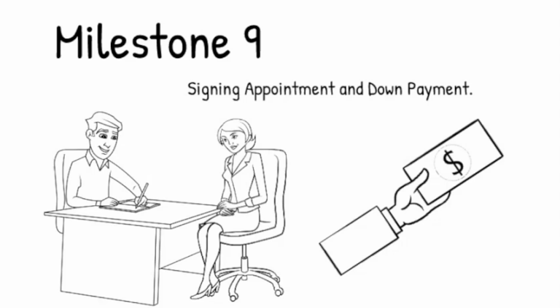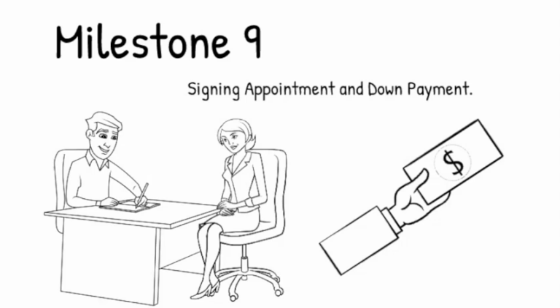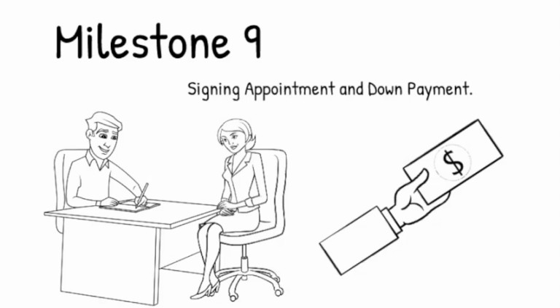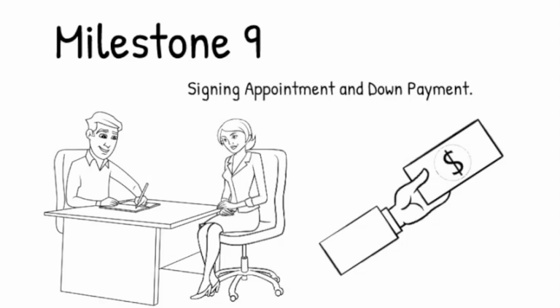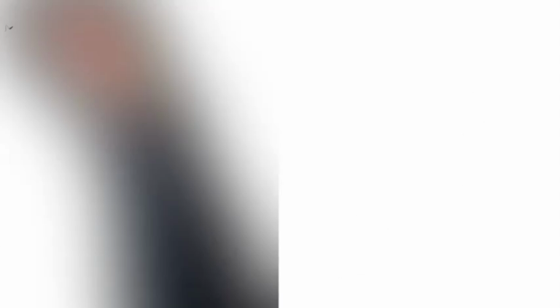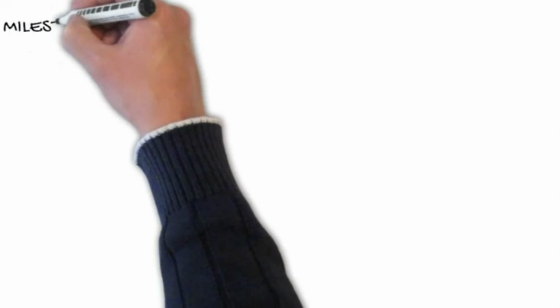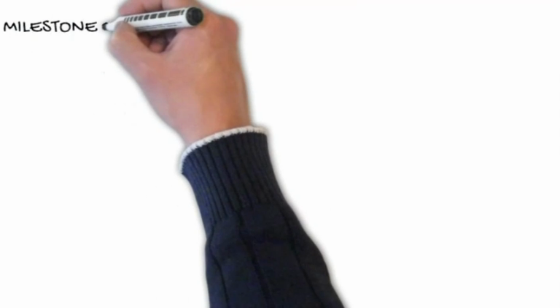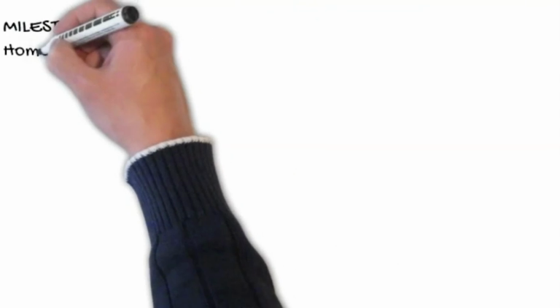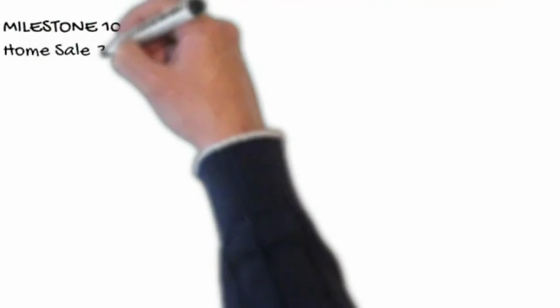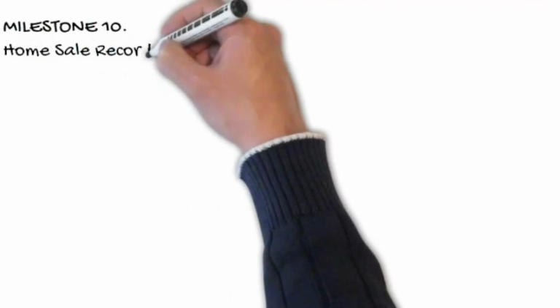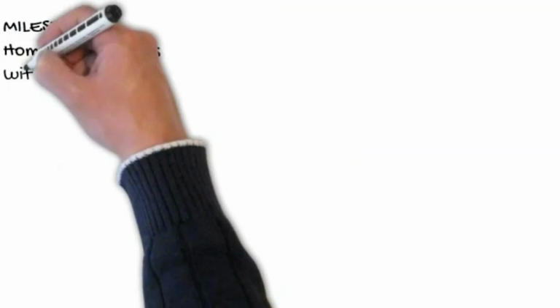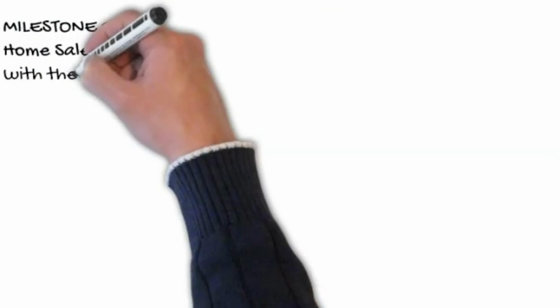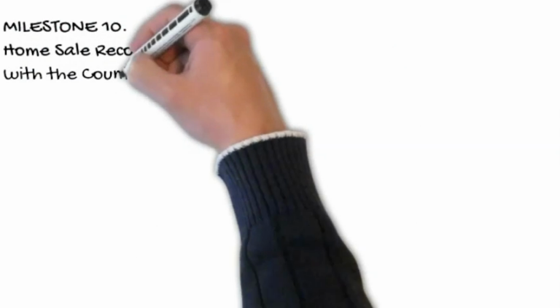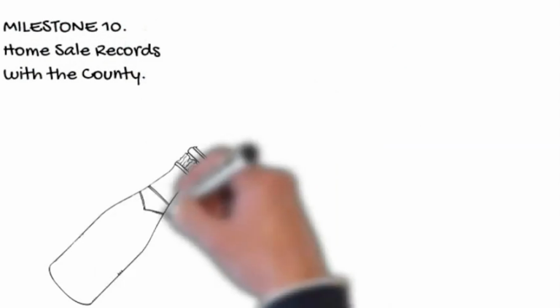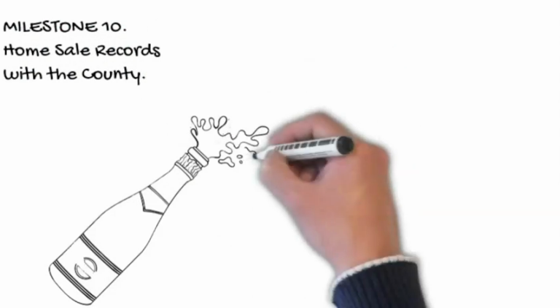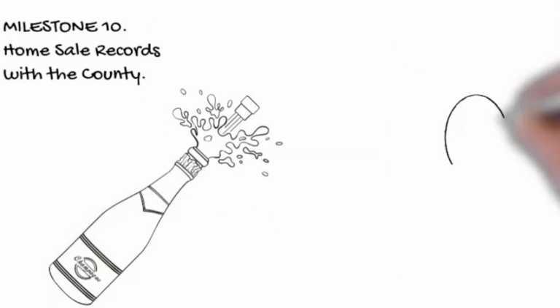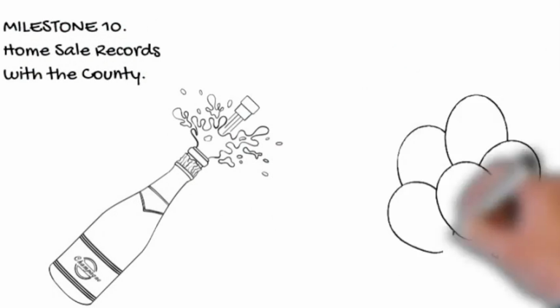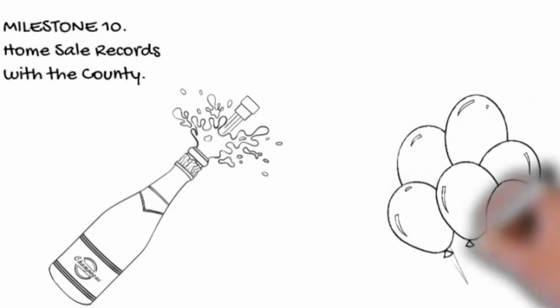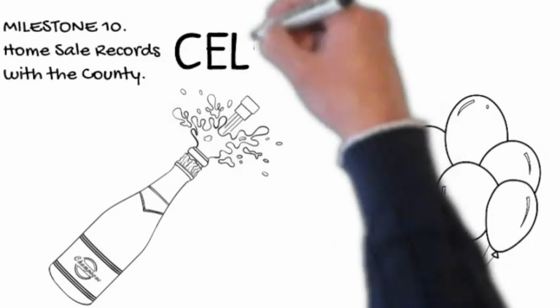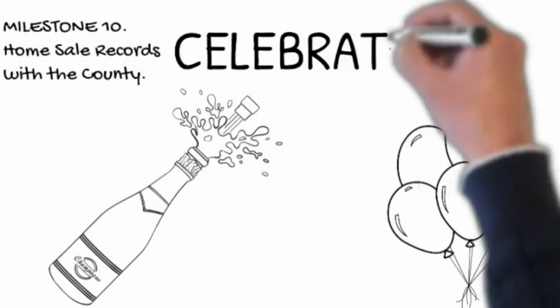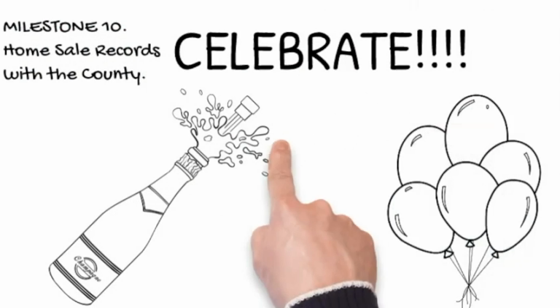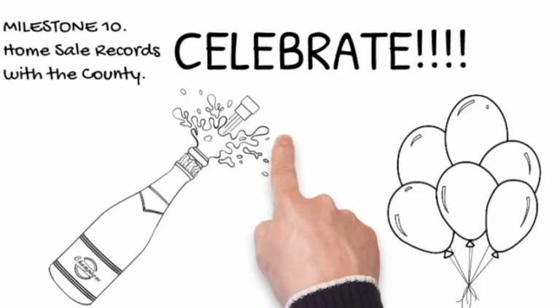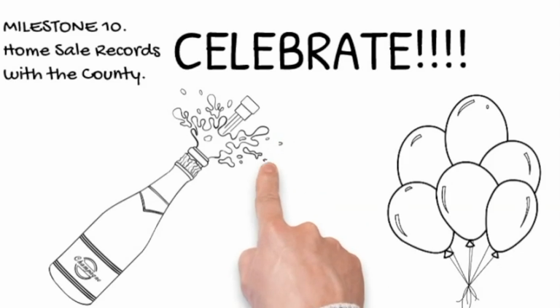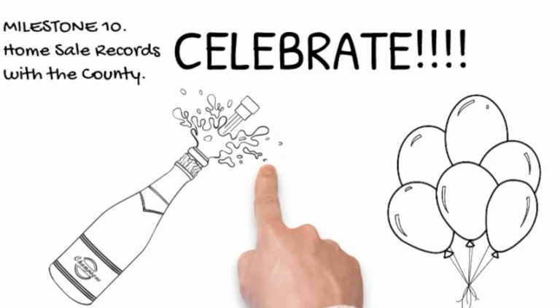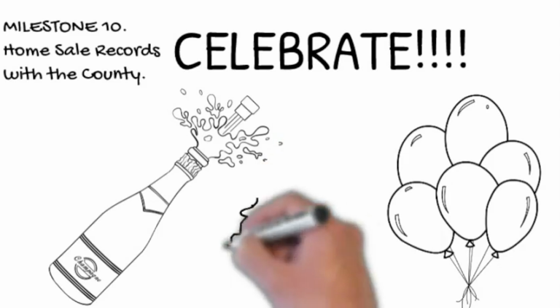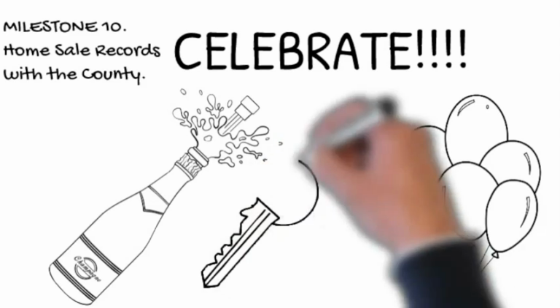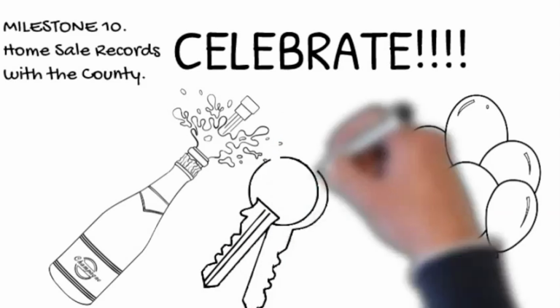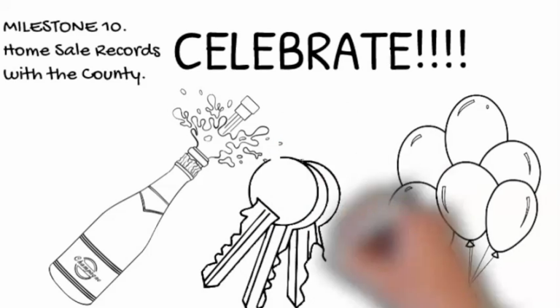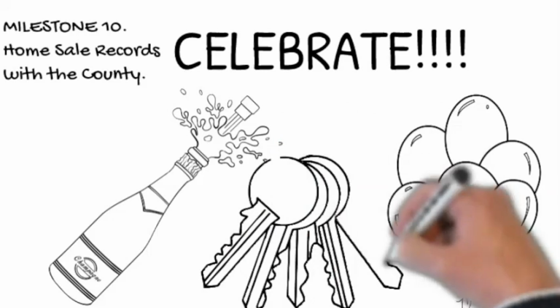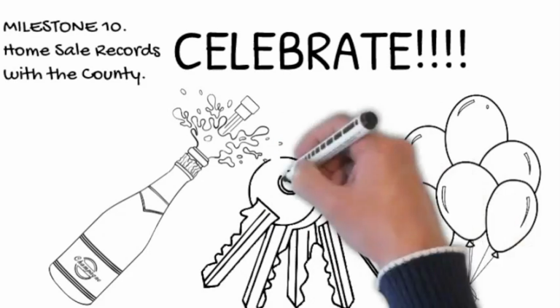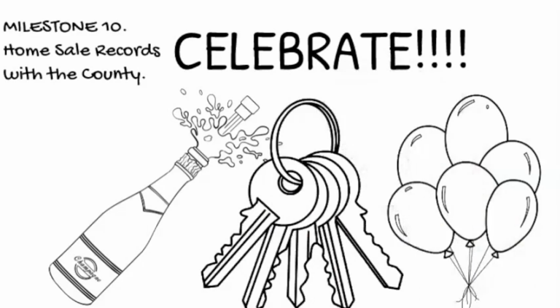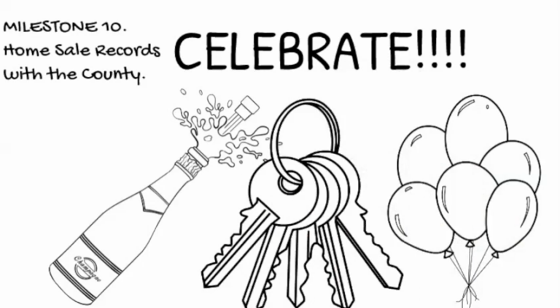Only one more step to go. Milestone 10: once the home has recorded with the county, it's time to celebrate. The home is now yours and it's time to start moving in.